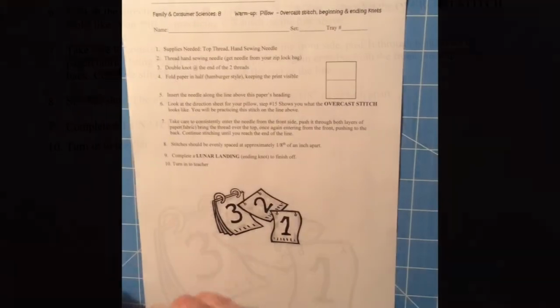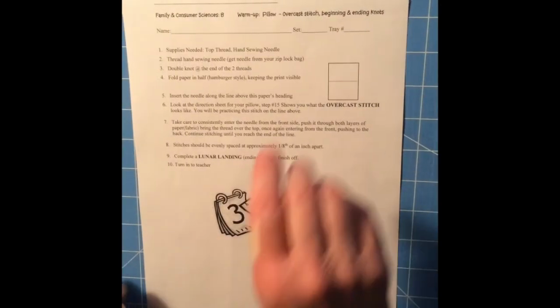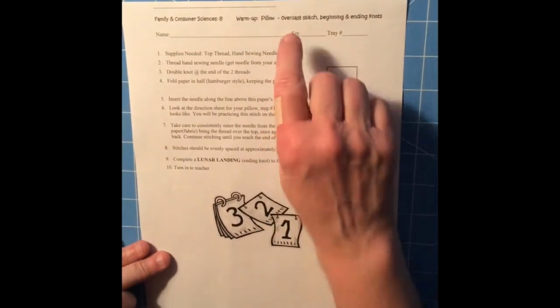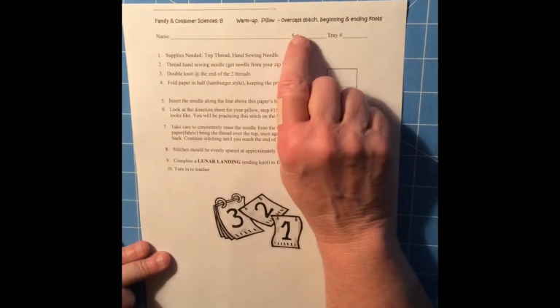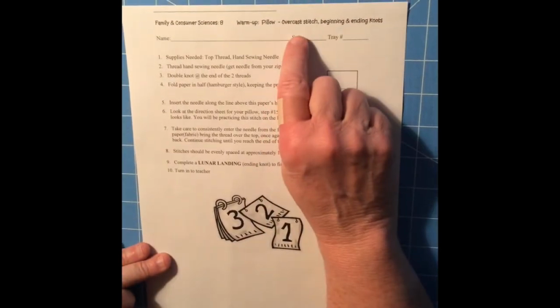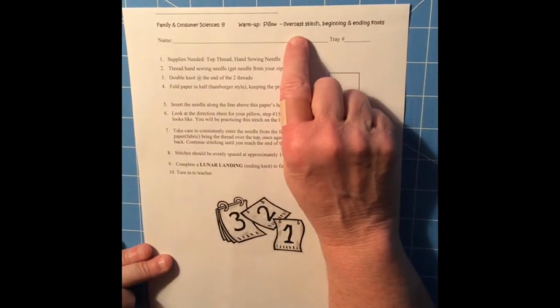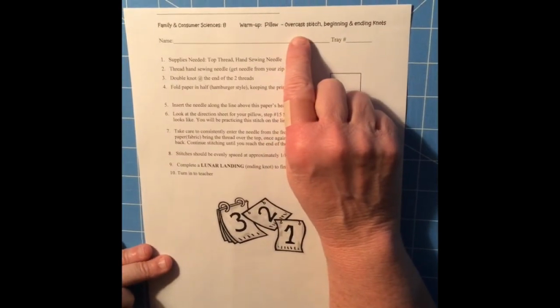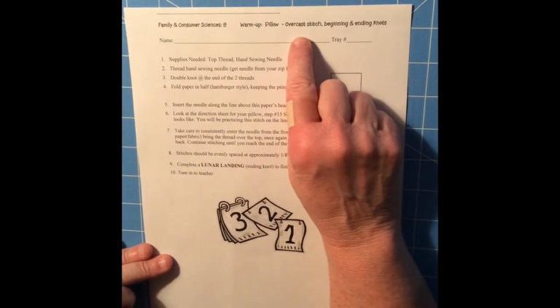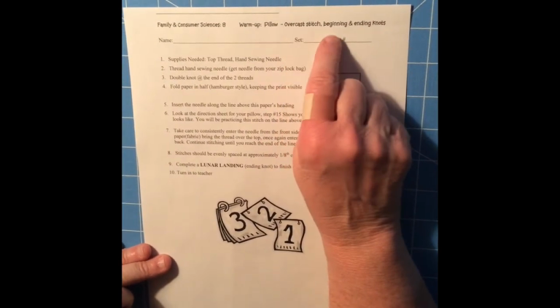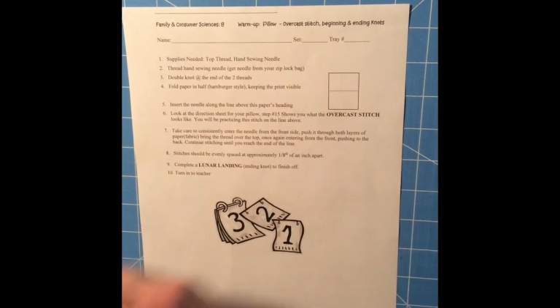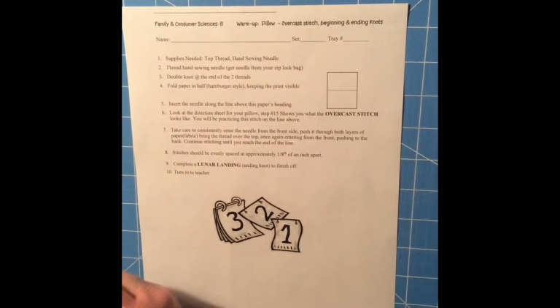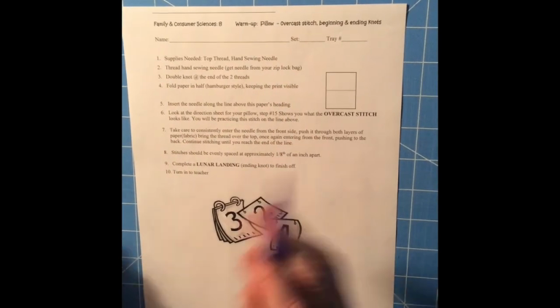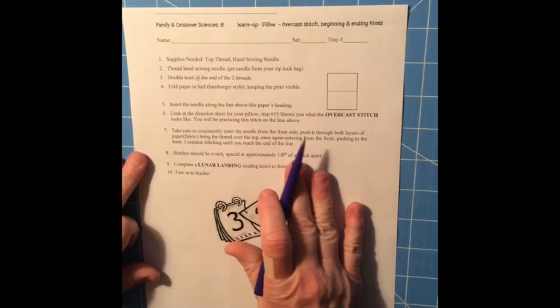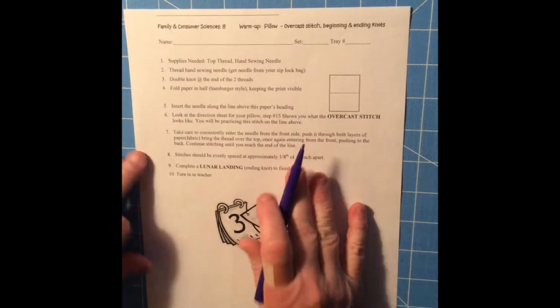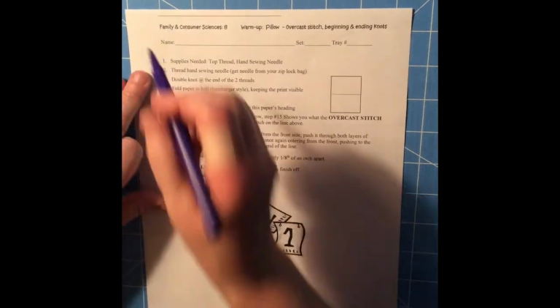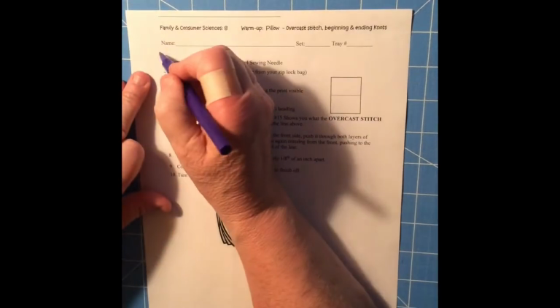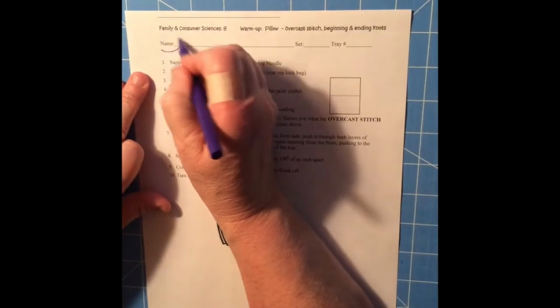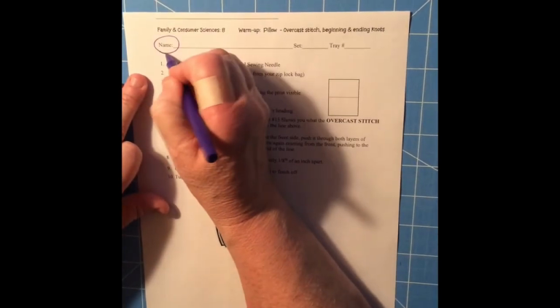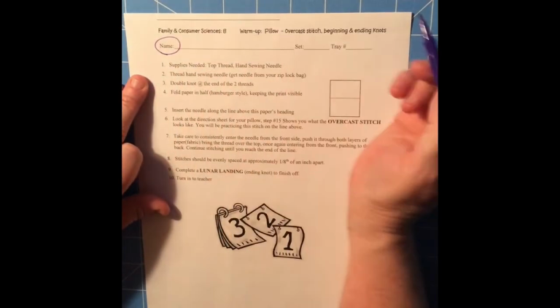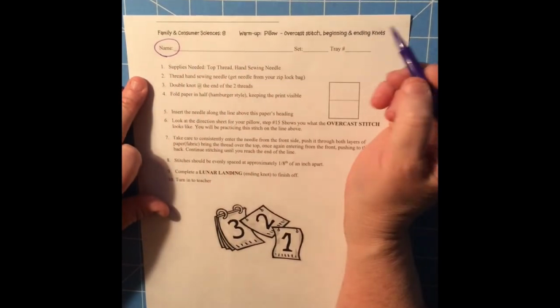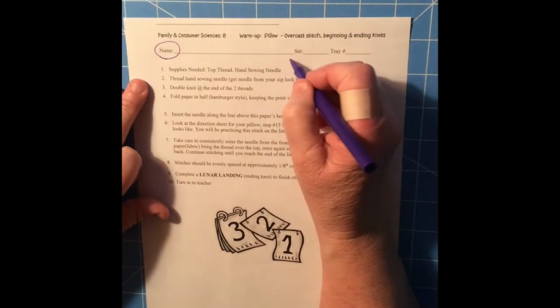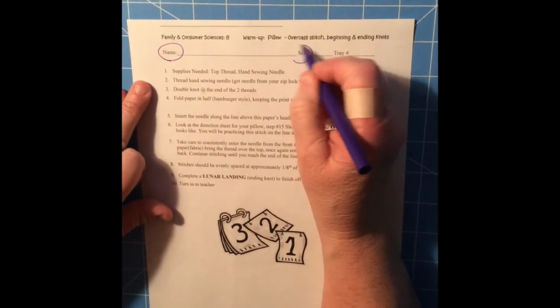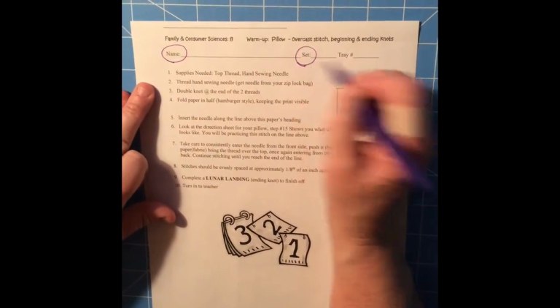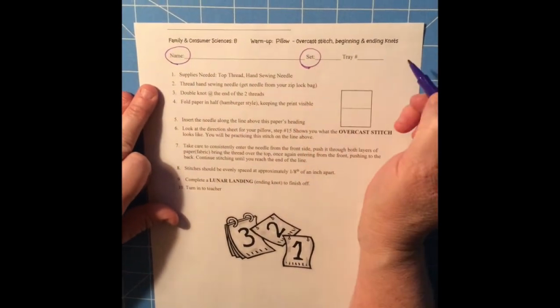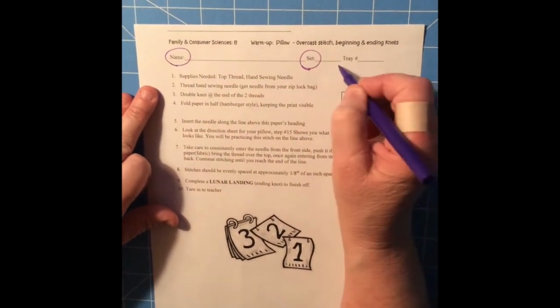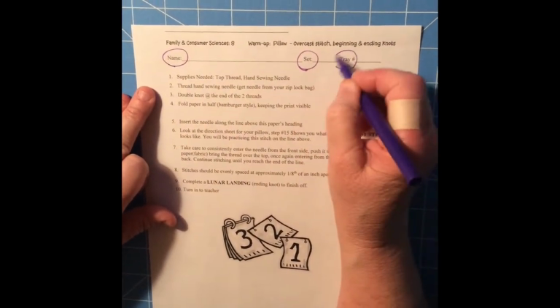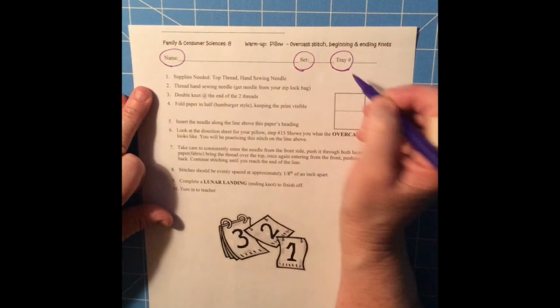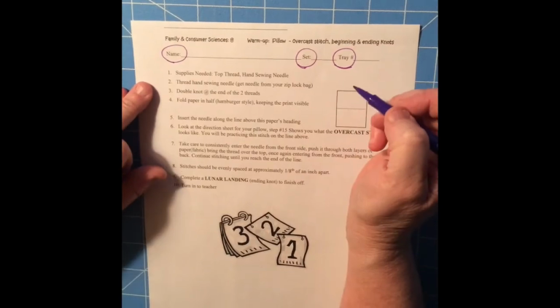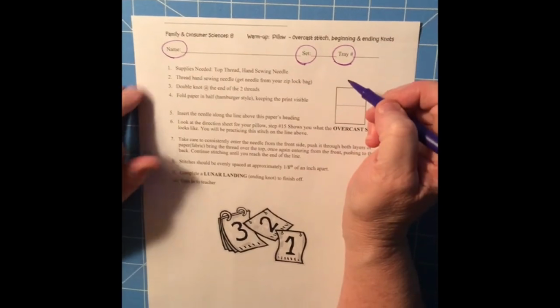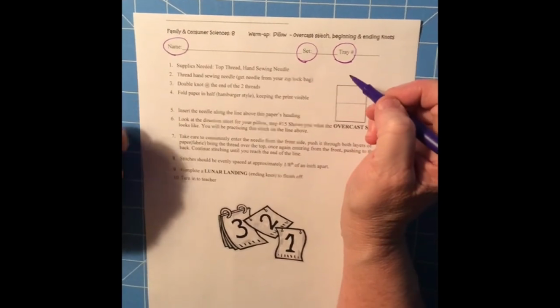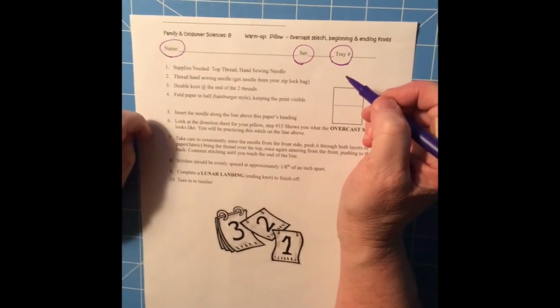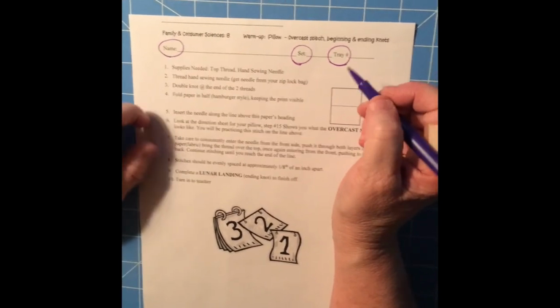For today's warm-up we're going to be learning the overcast stitch. Pick up your paper and of course fill in your name, your set, and your tray number. Now we're ready to start.